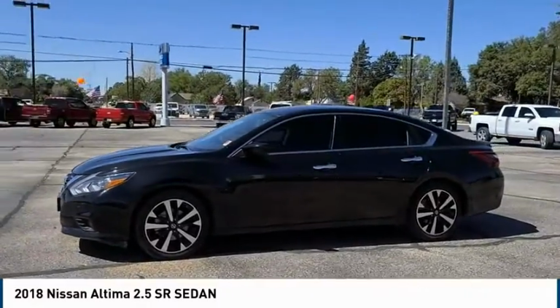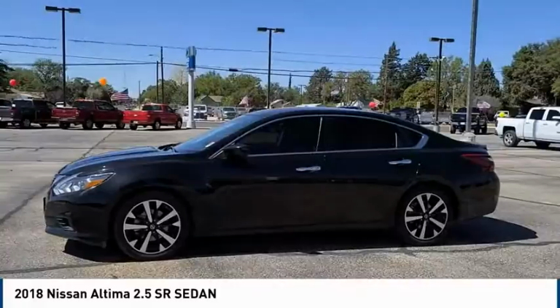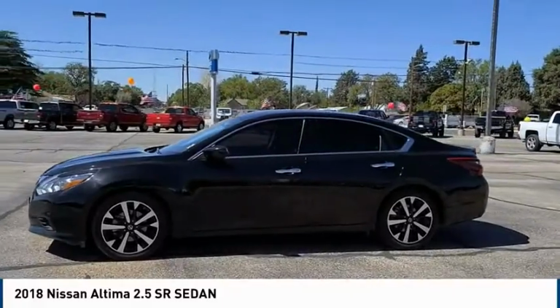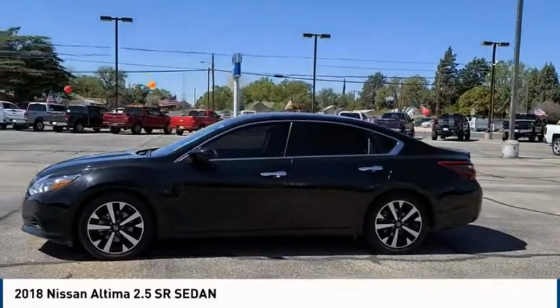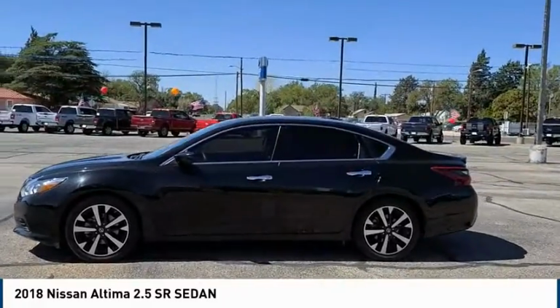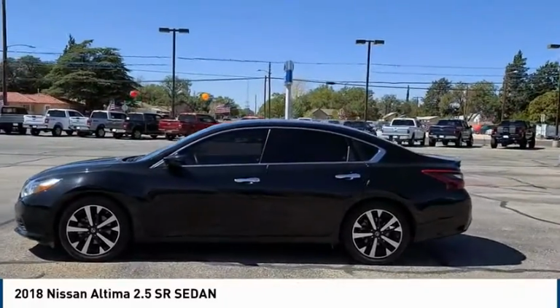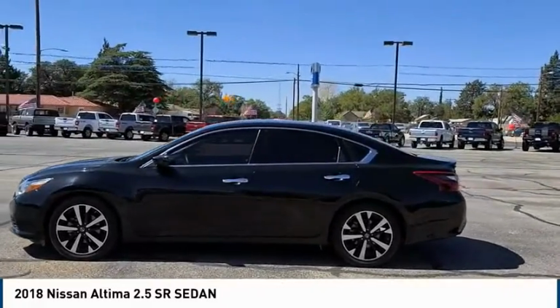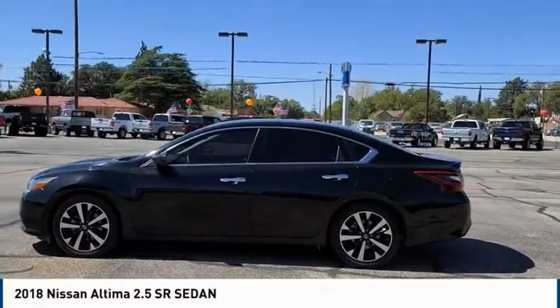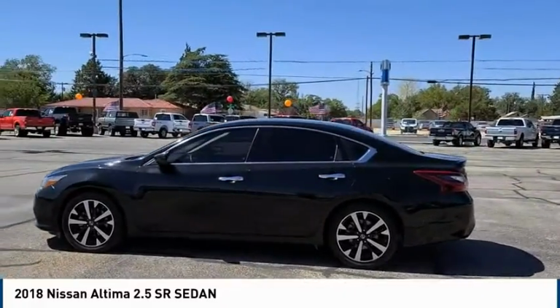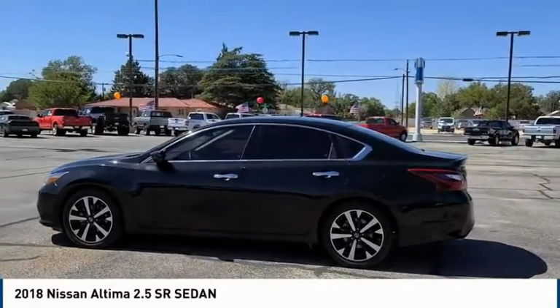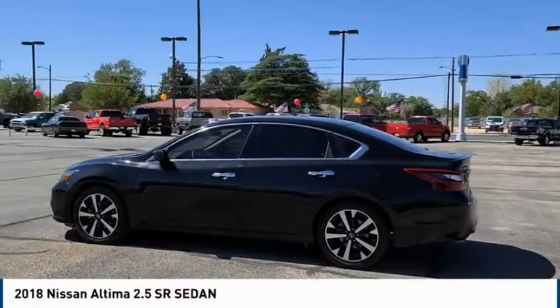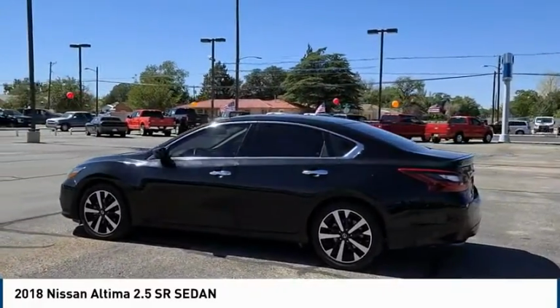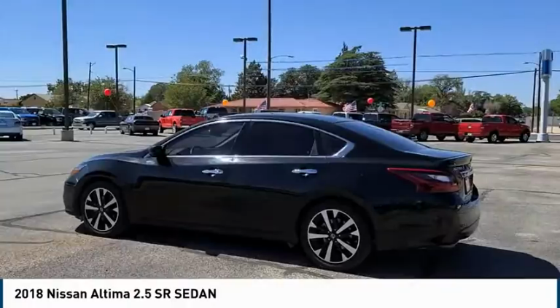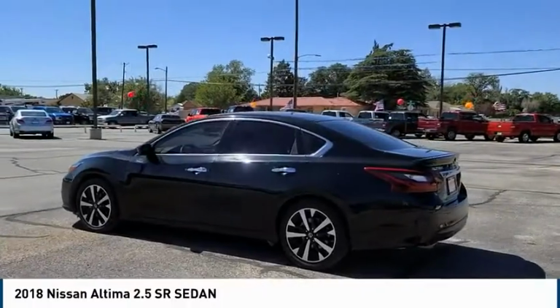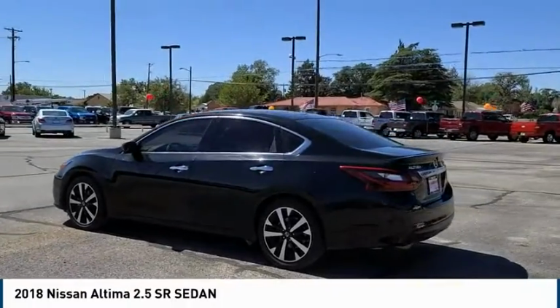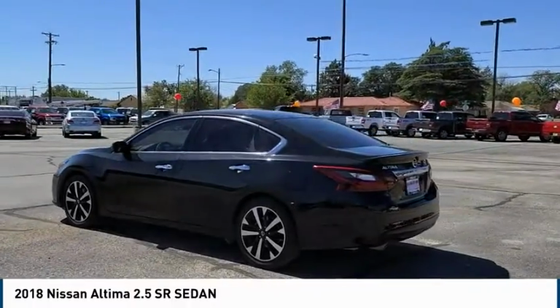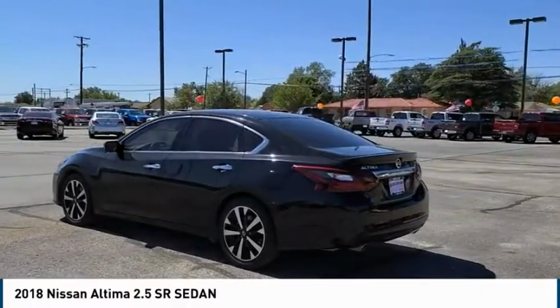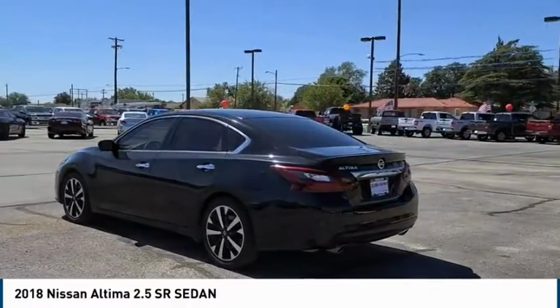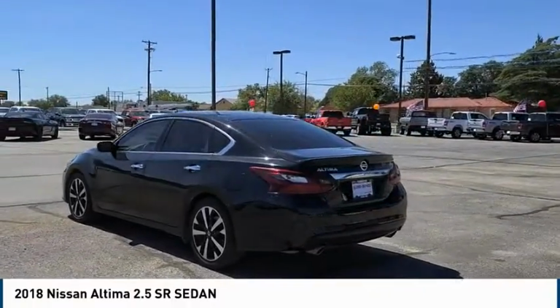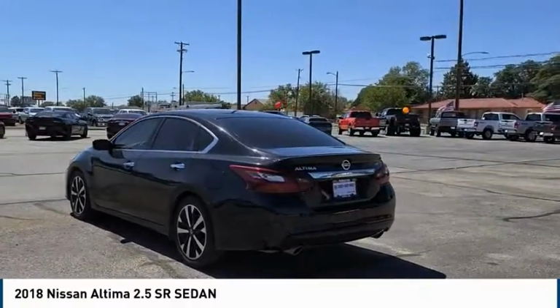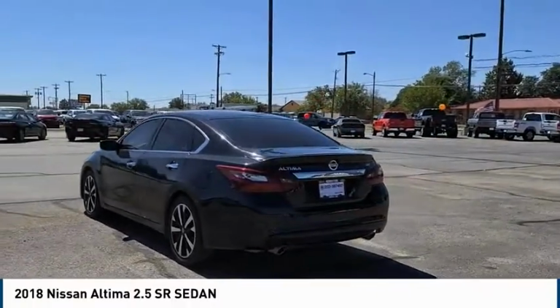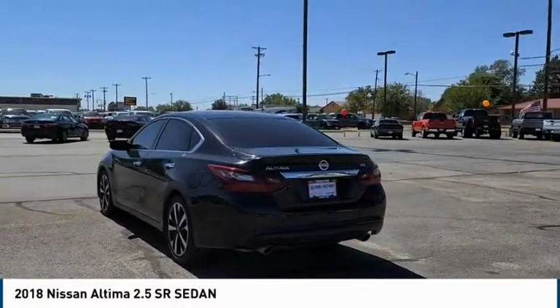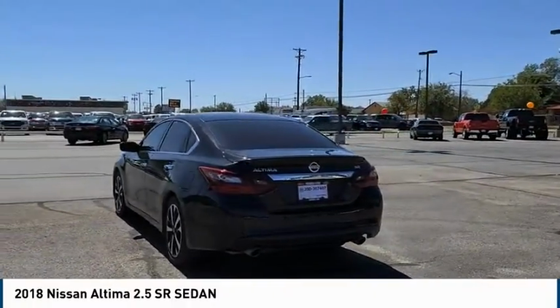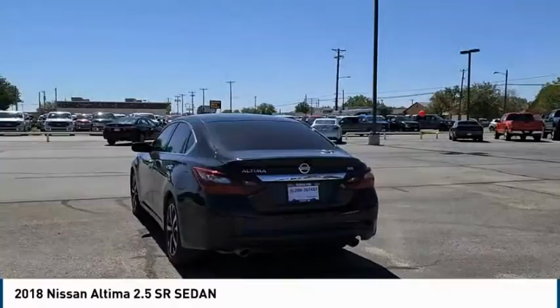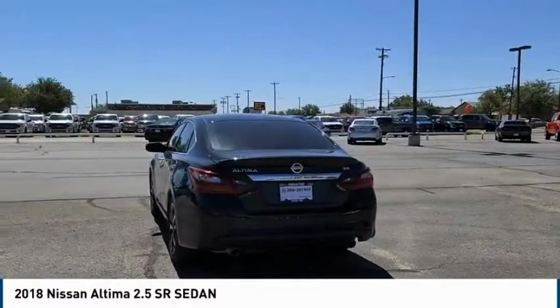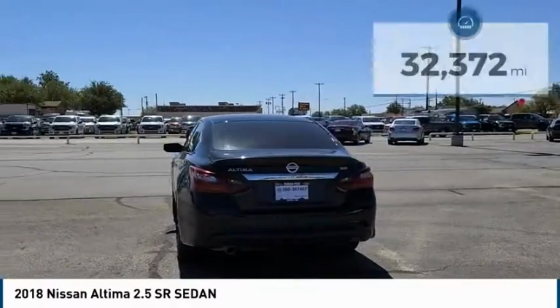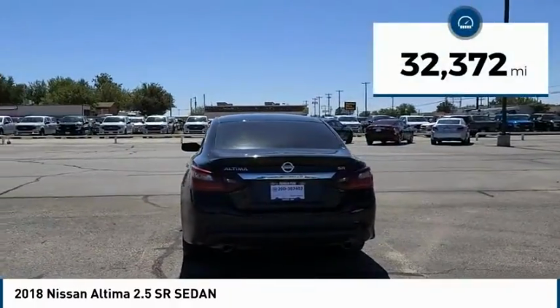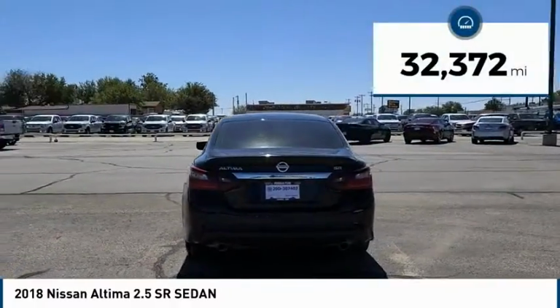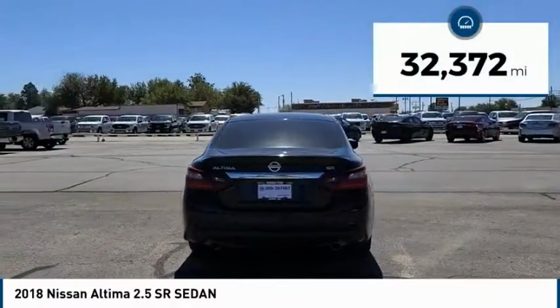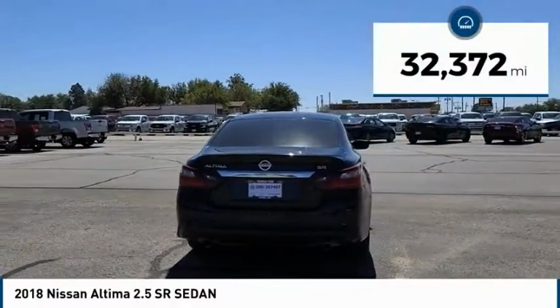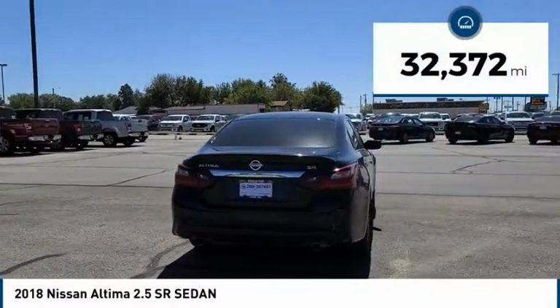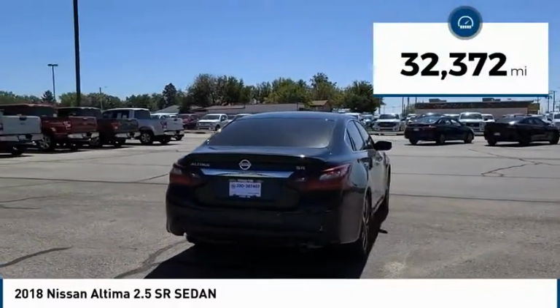Combine that with the powerful engine and standard airbags and over 5,000 quality and performance tests, and you'll see the Nissan Altima is made to drive and built to last. This vehicle has less than 35,000 miles.